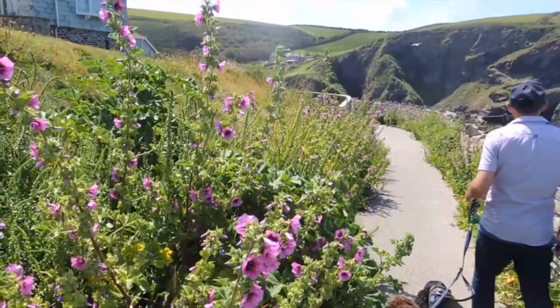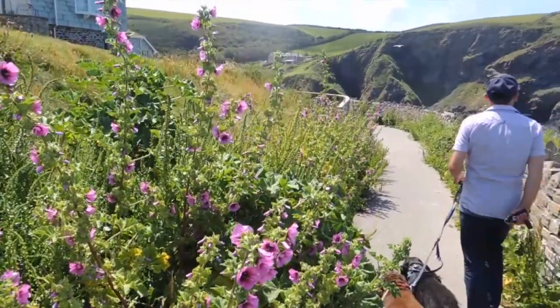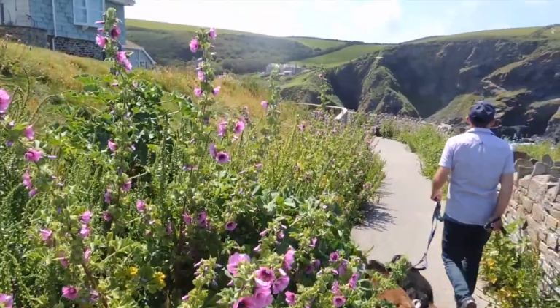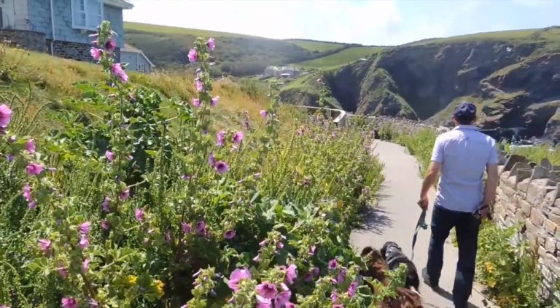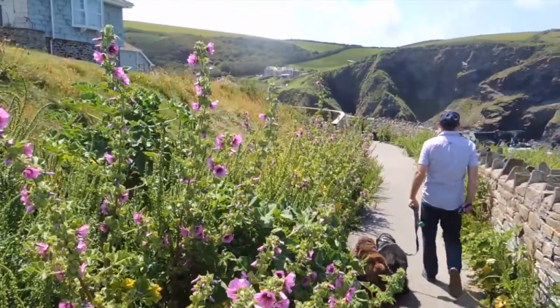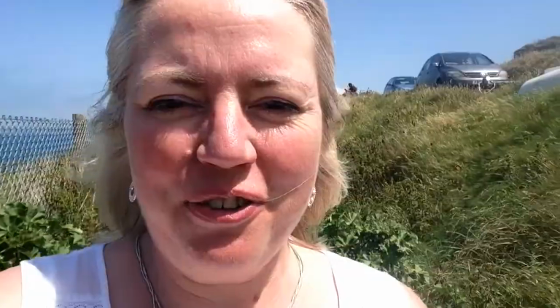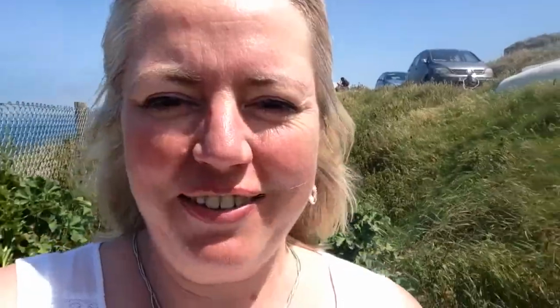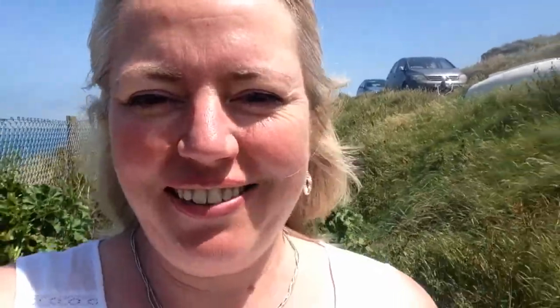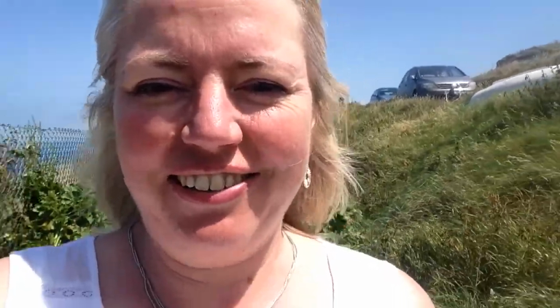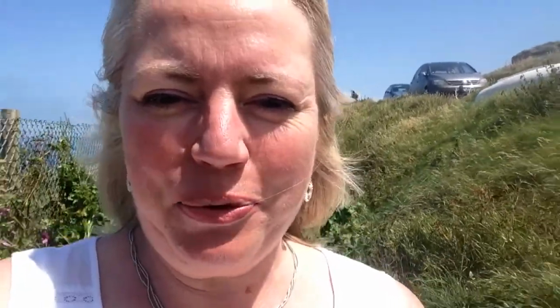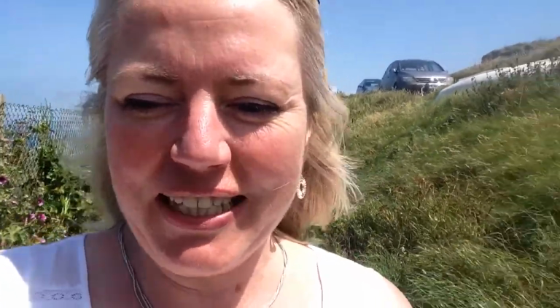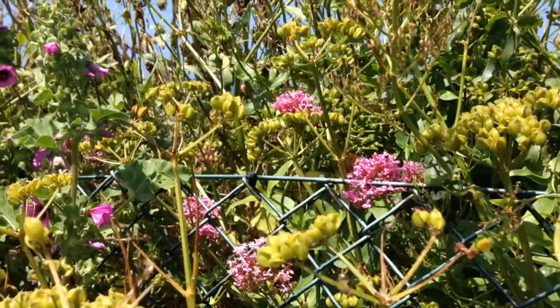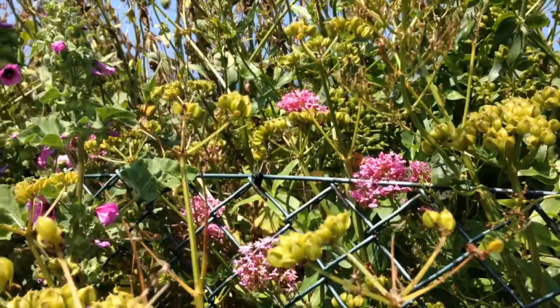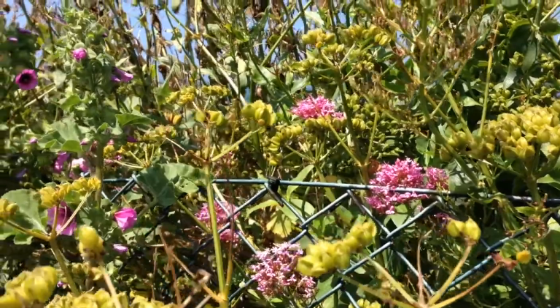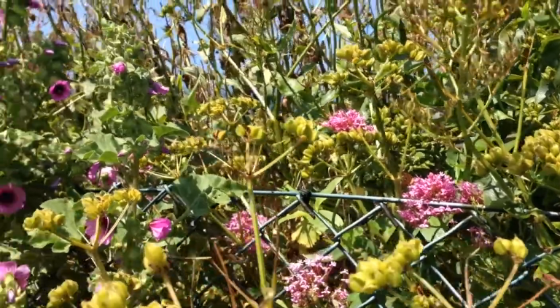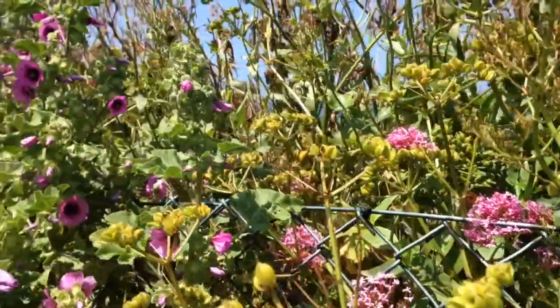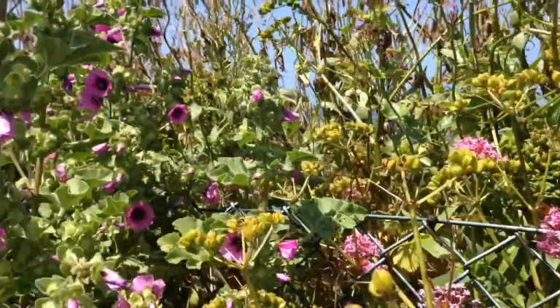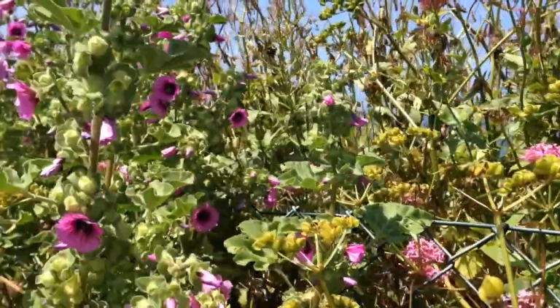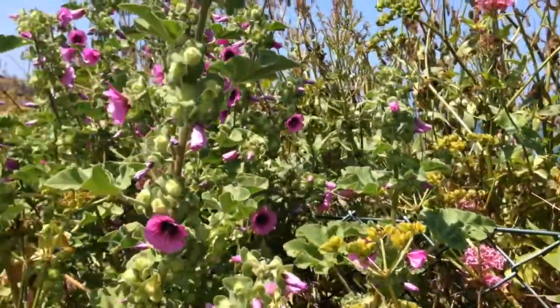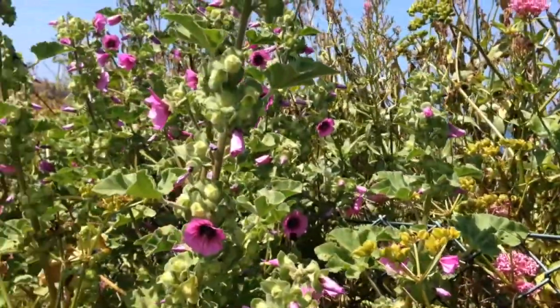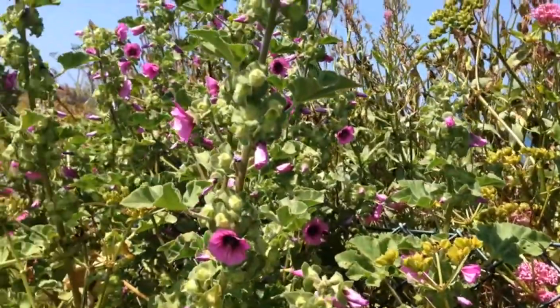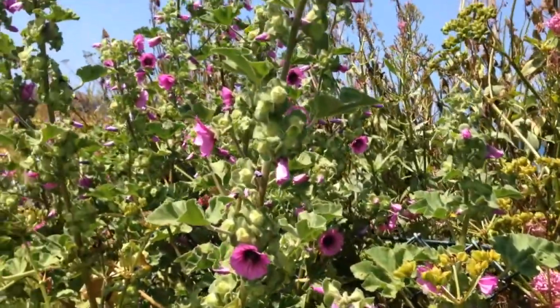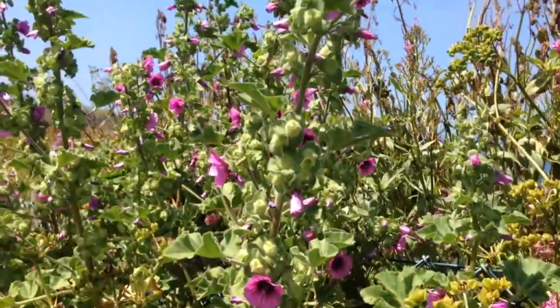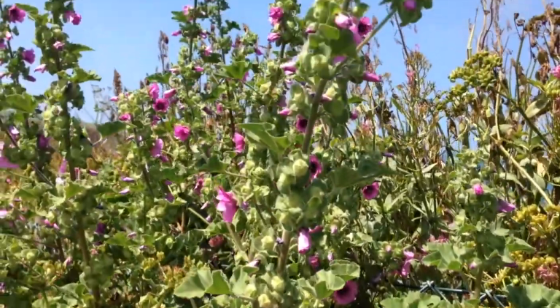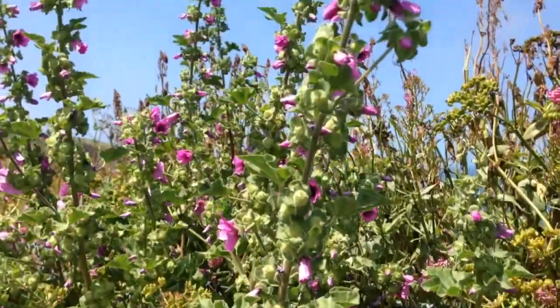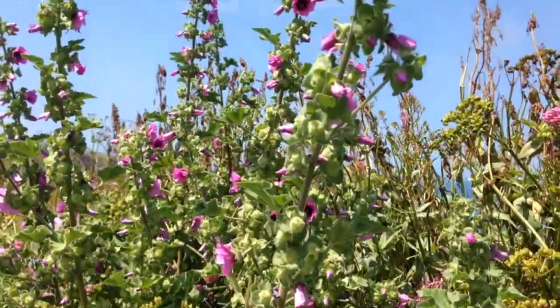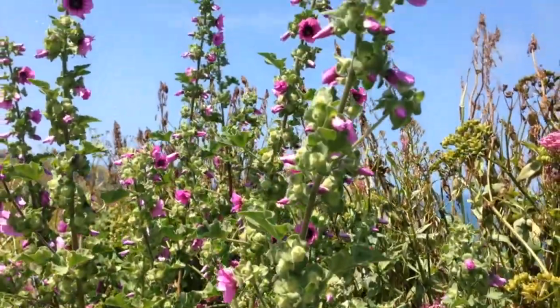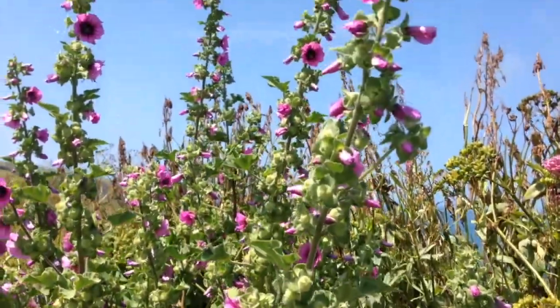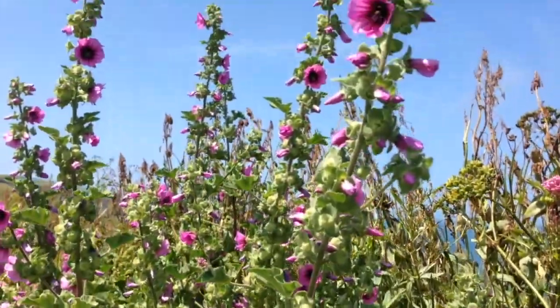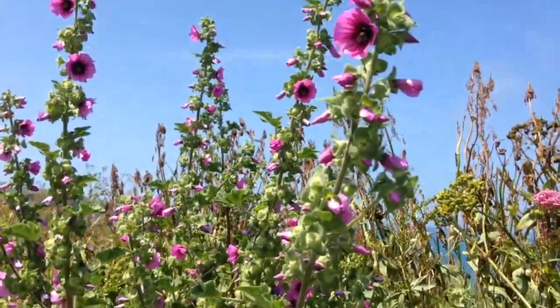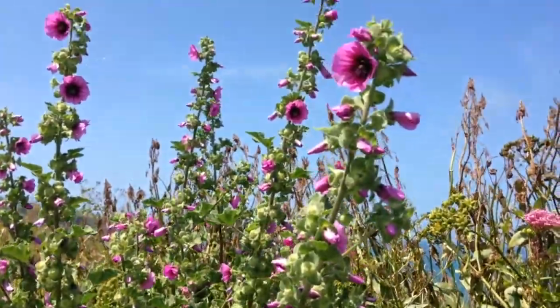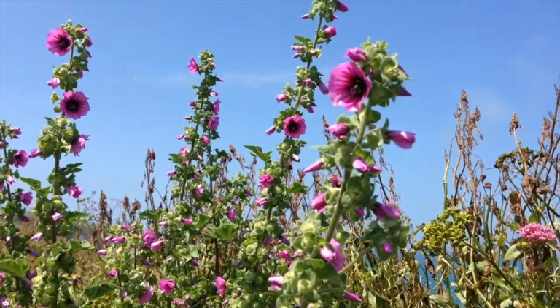I do like taking note of the wildflowers that are out on our walks. Today we're surrounded by valerian and mallows. Don't they look stunning in the sunshine? Beautiful colours.